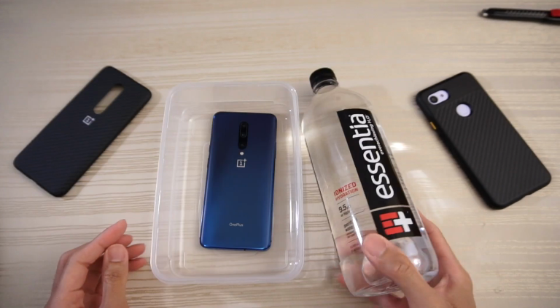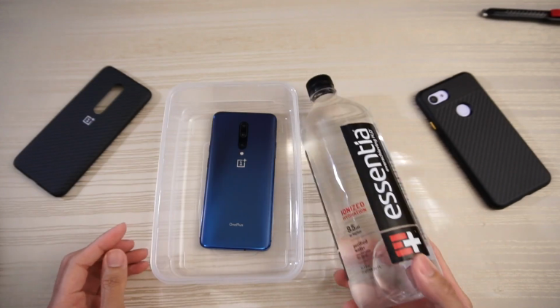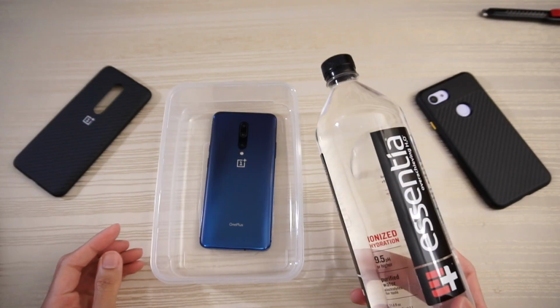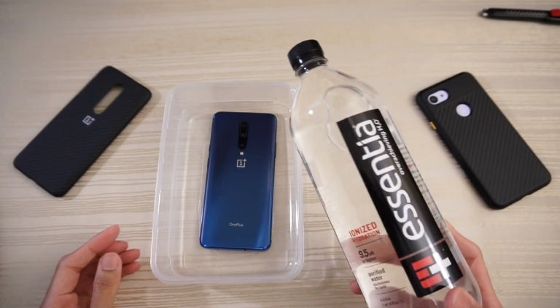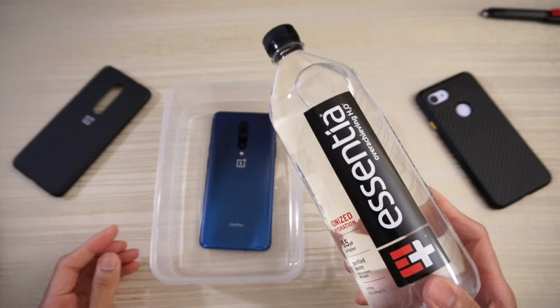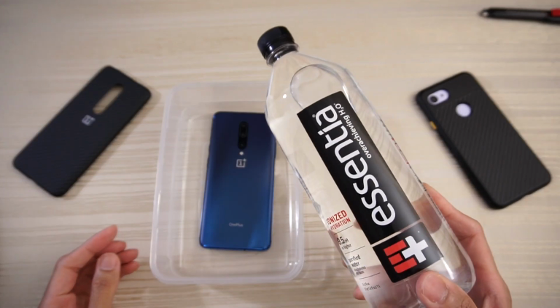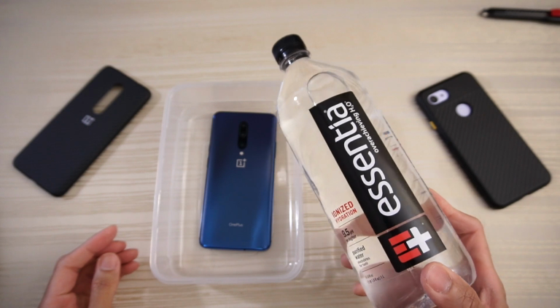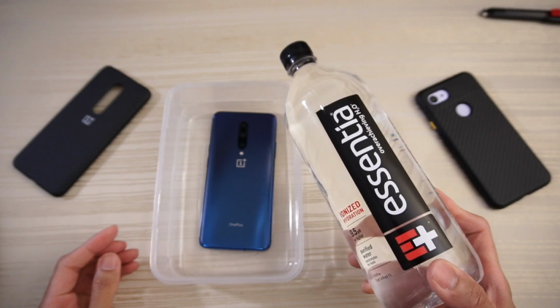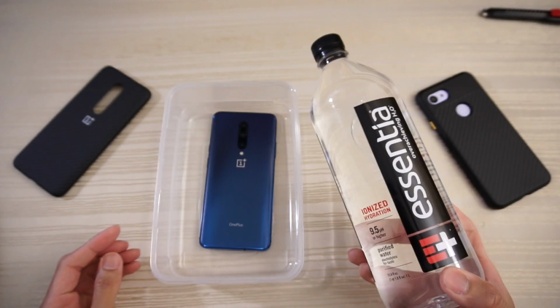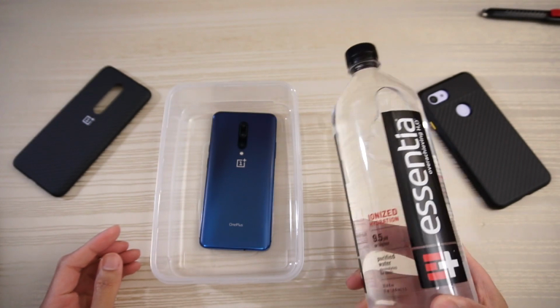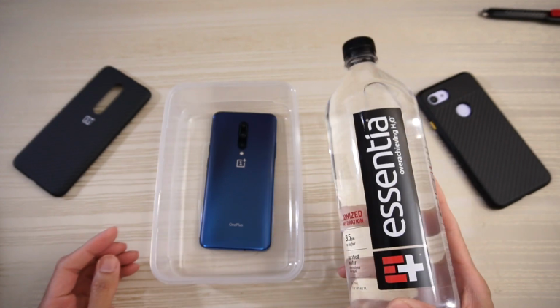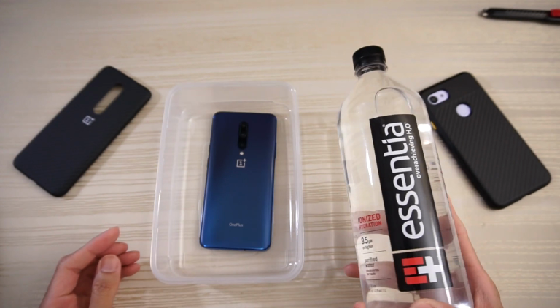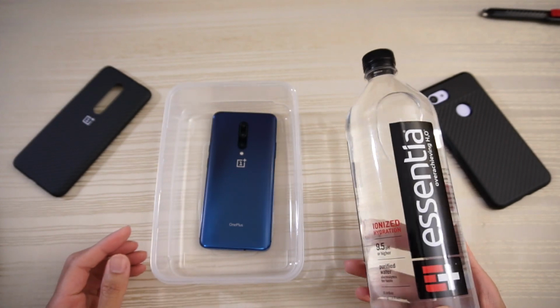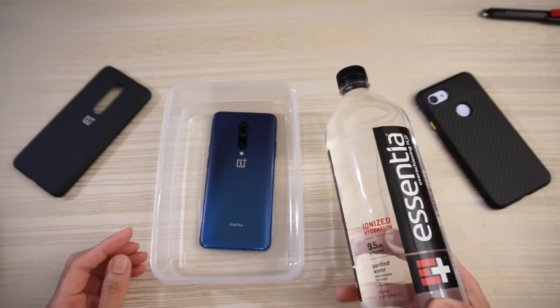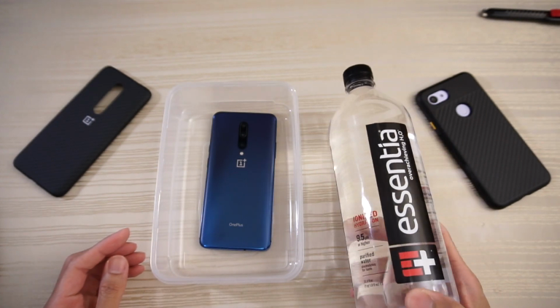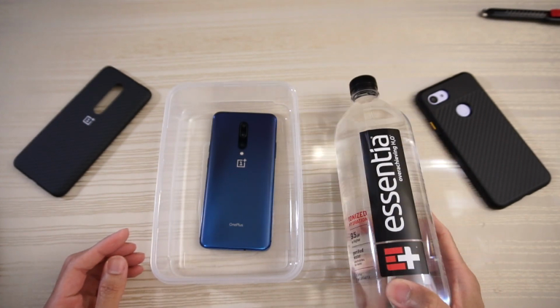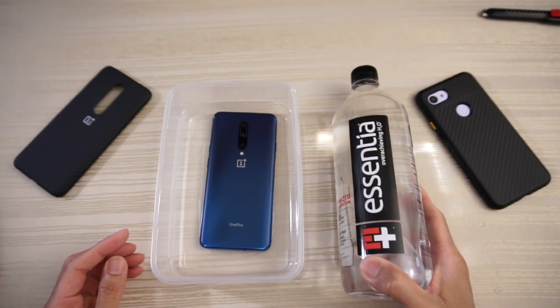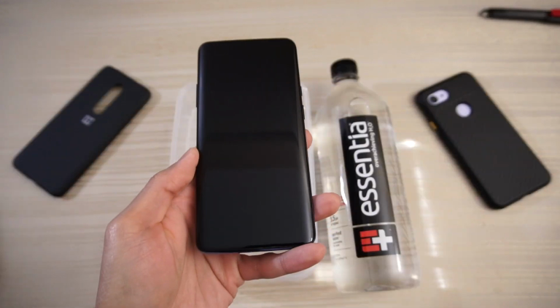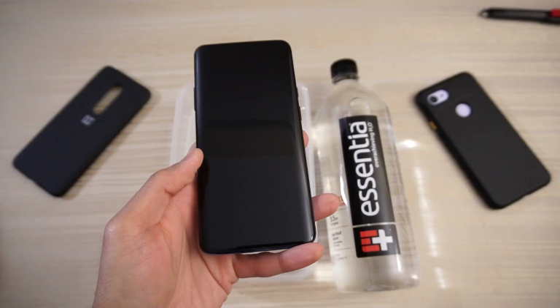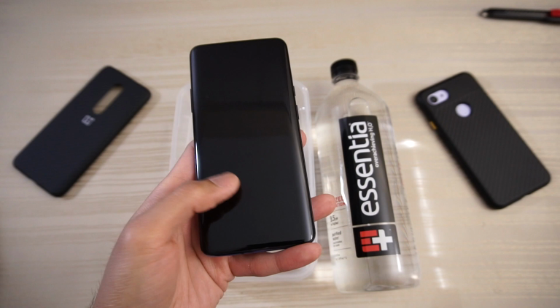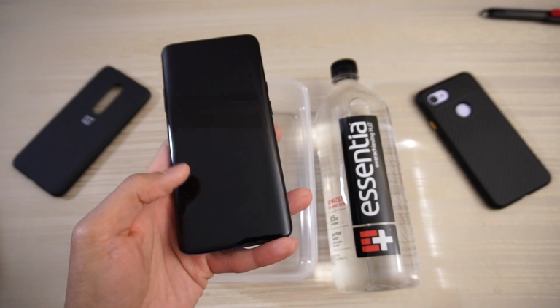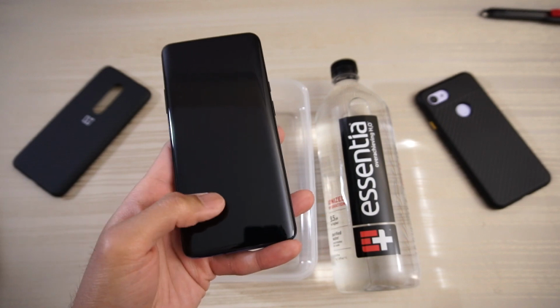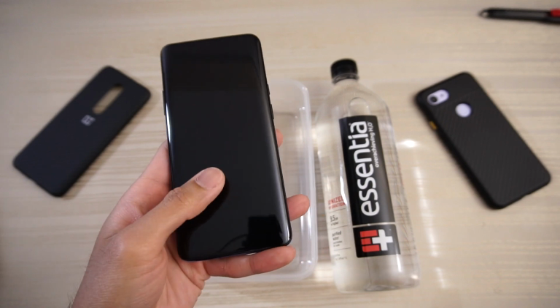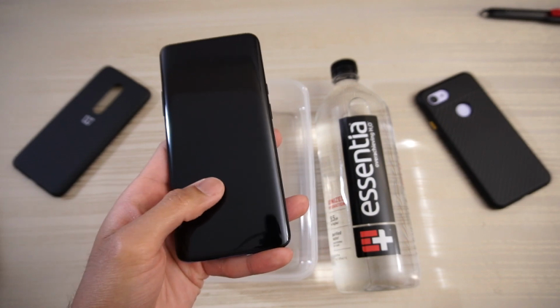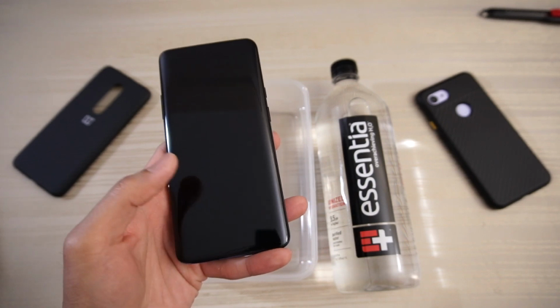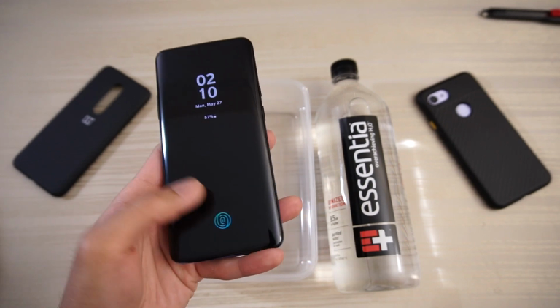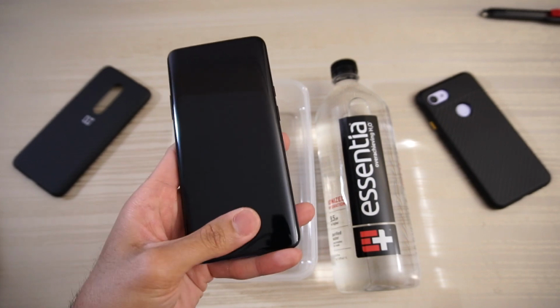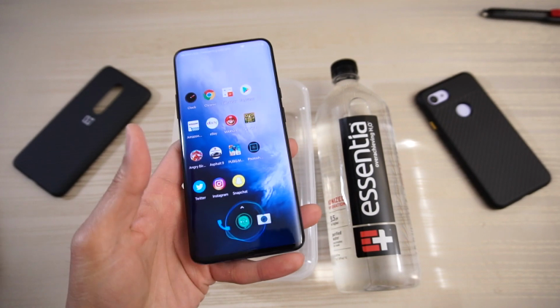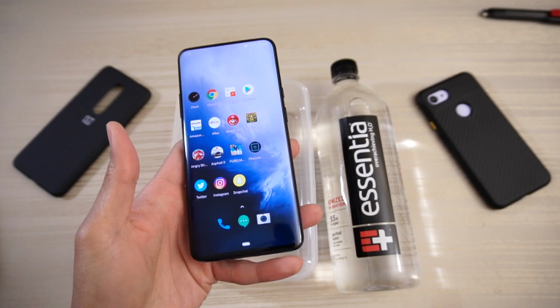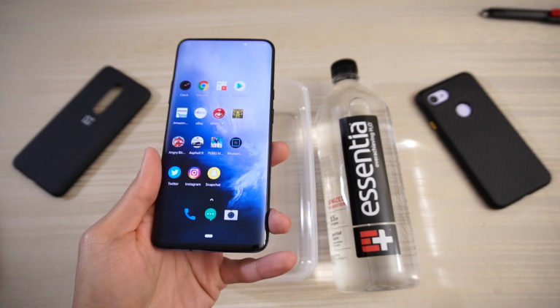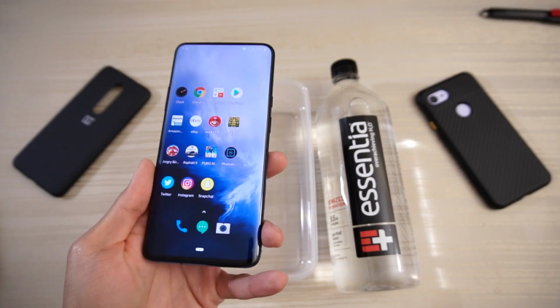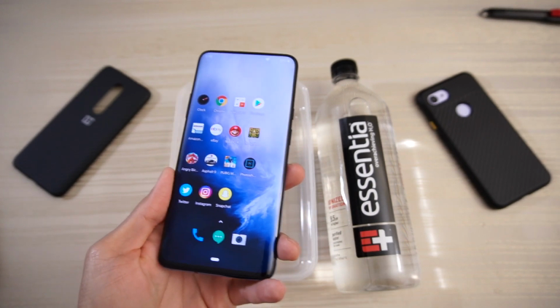I have some Essentia water here — not sponsored or anything, just got this at the store not too long ago. Let's see the fingerprint scanner functionality before we get started. Works like a charm.